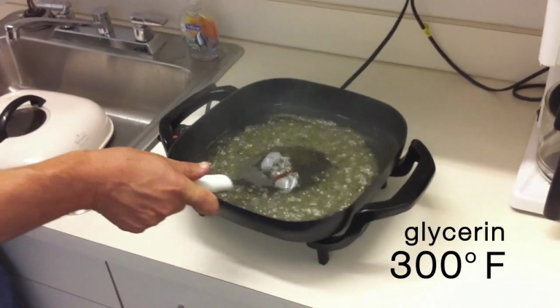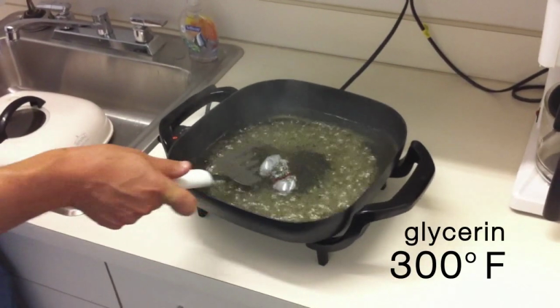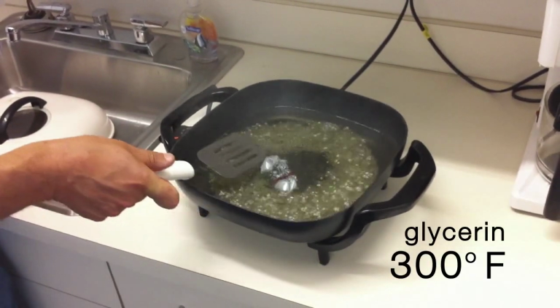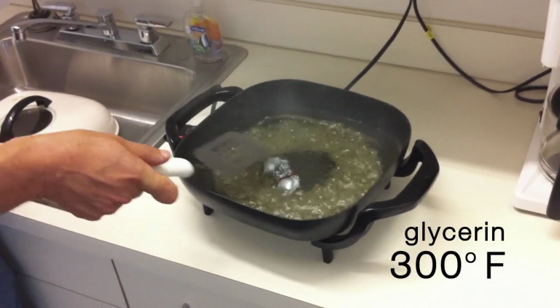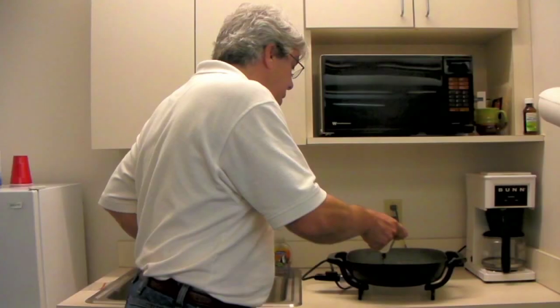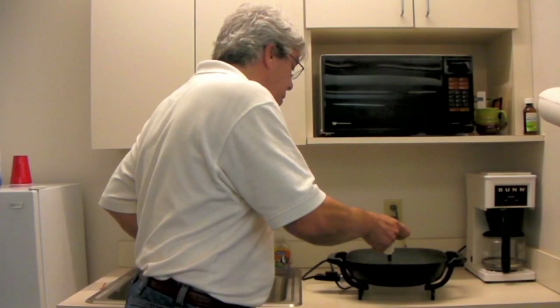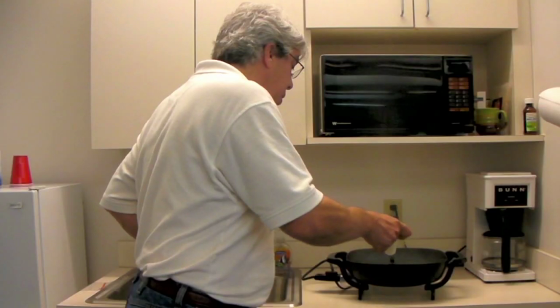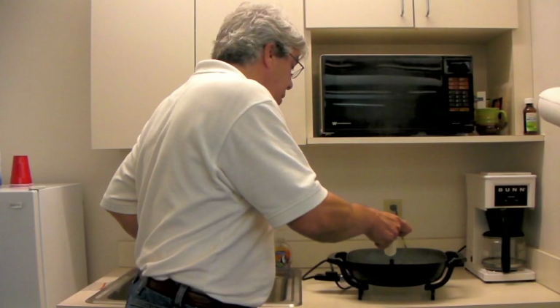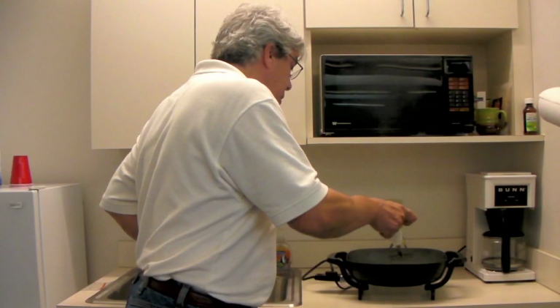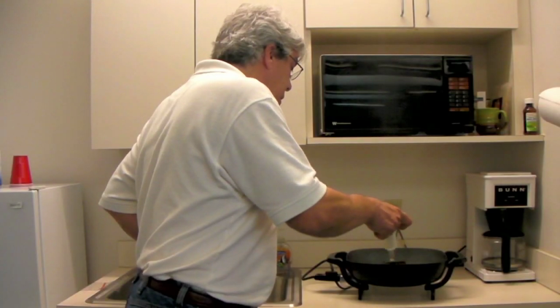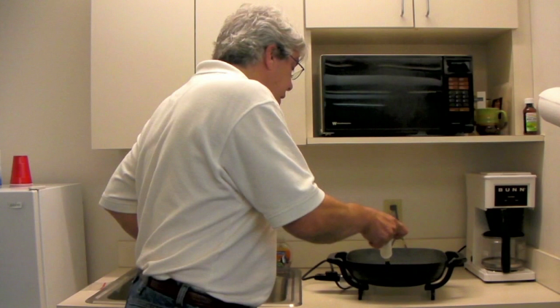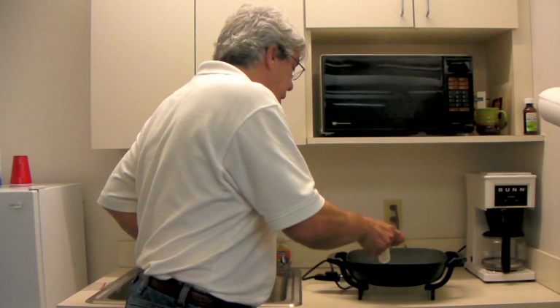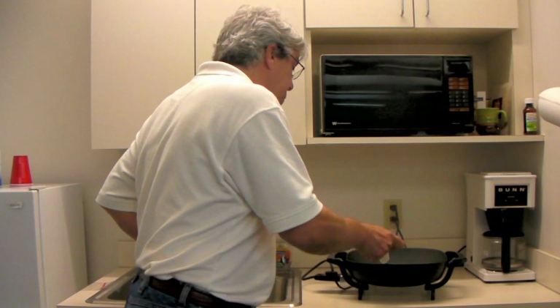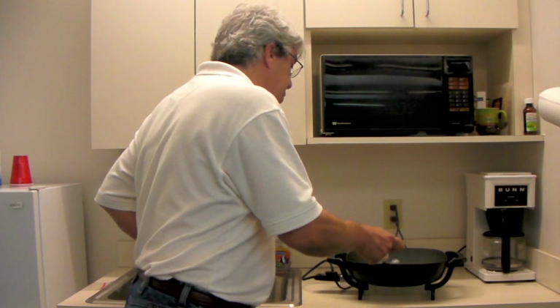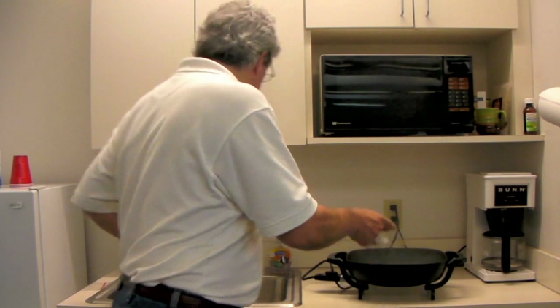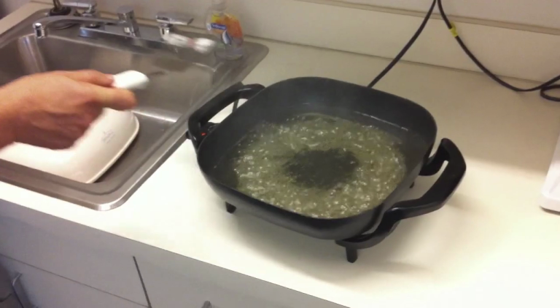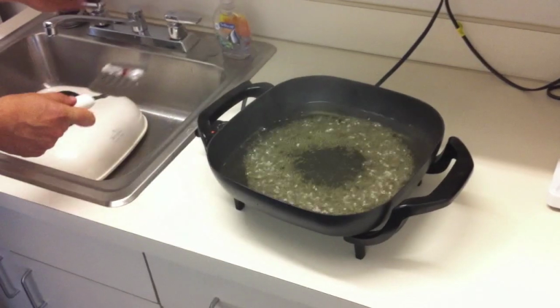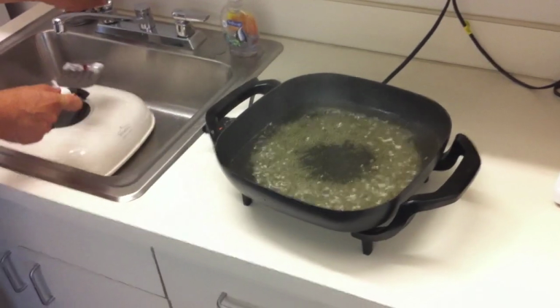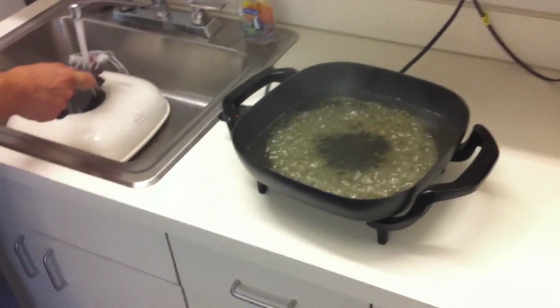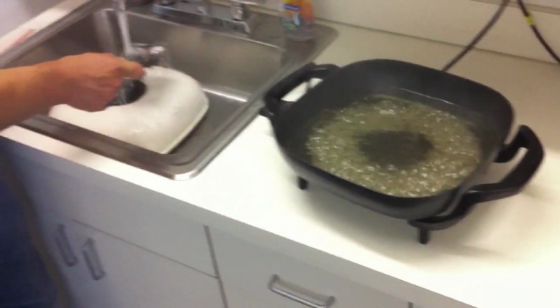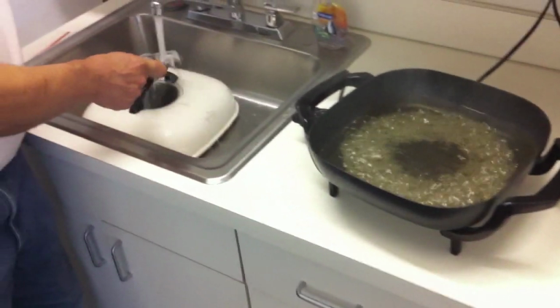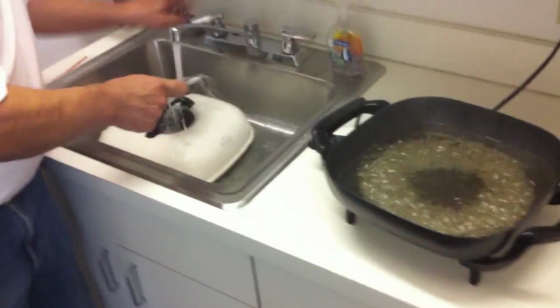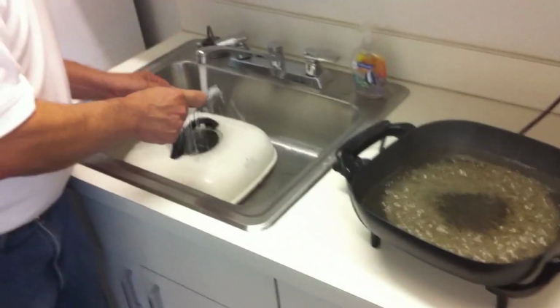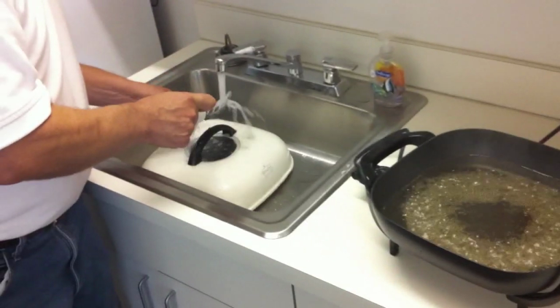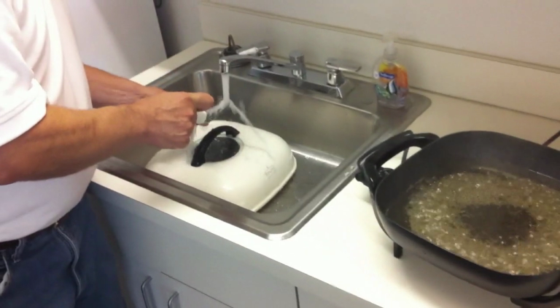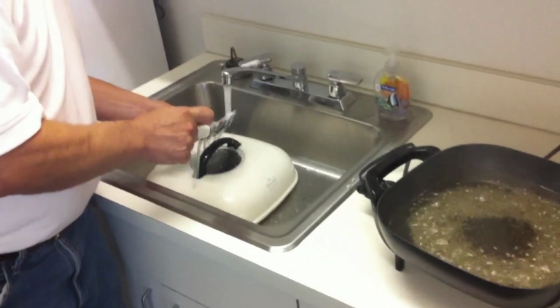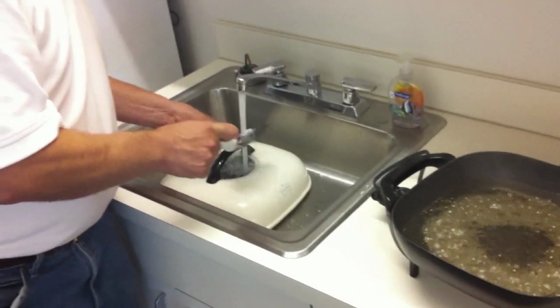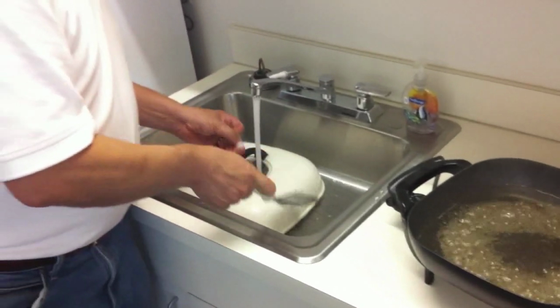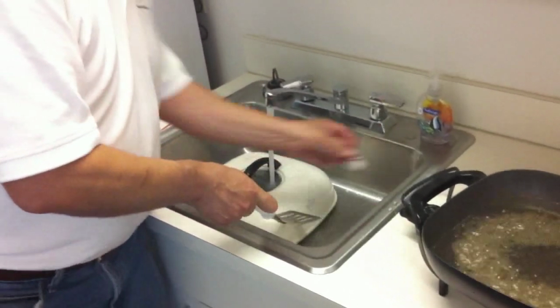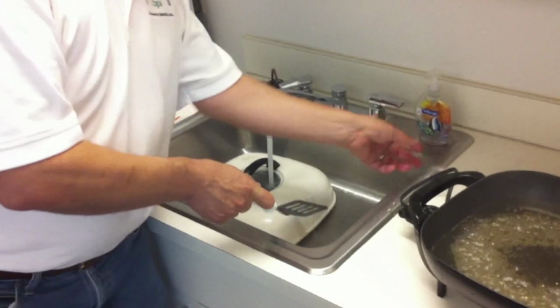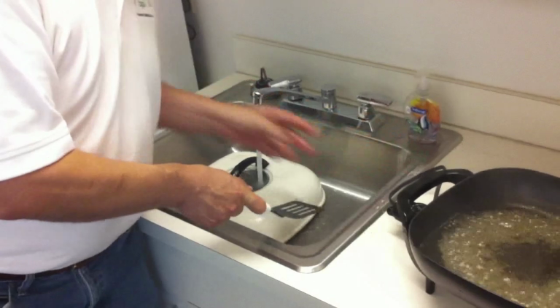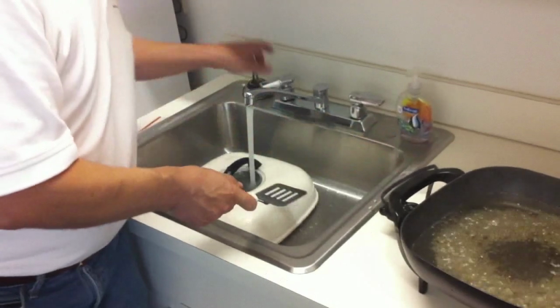Look, there it goes — it's shrunk. Take it out, it's really hot. Put some water on it and take some measurements.